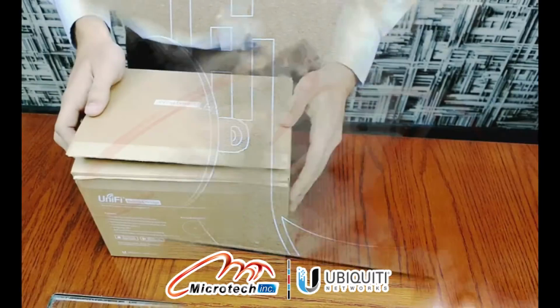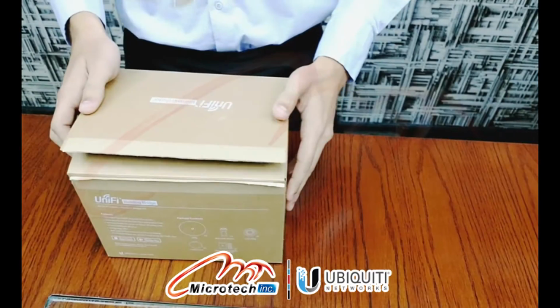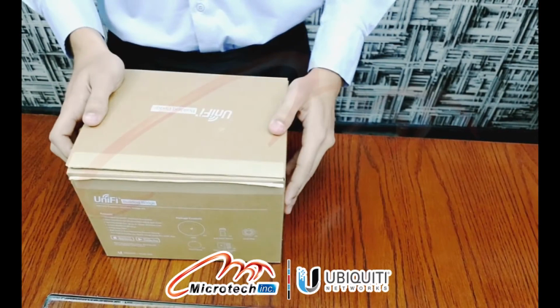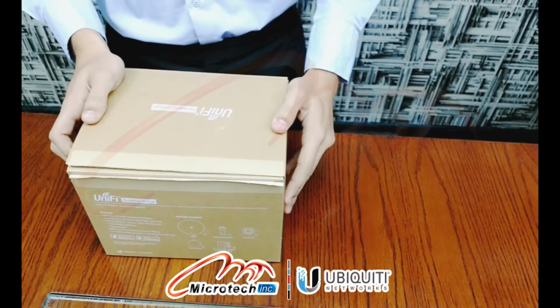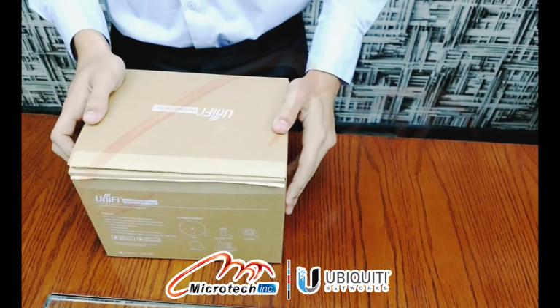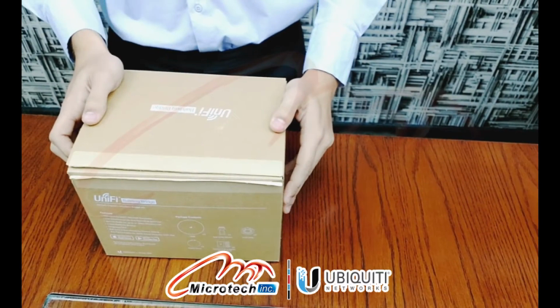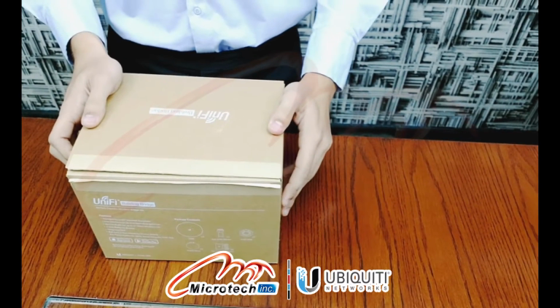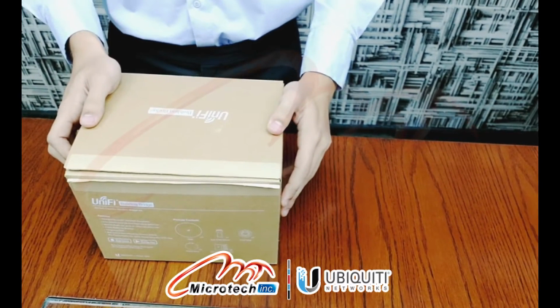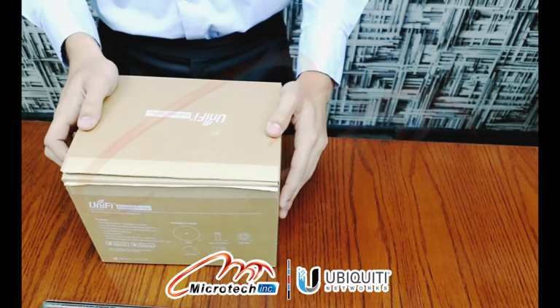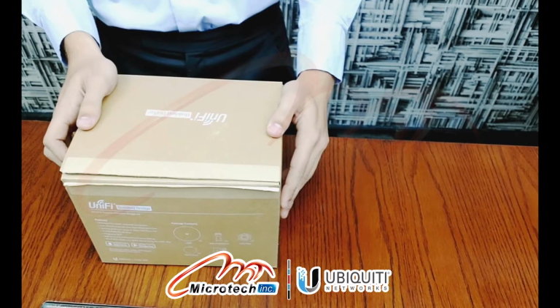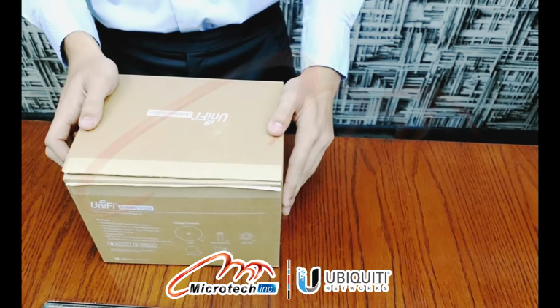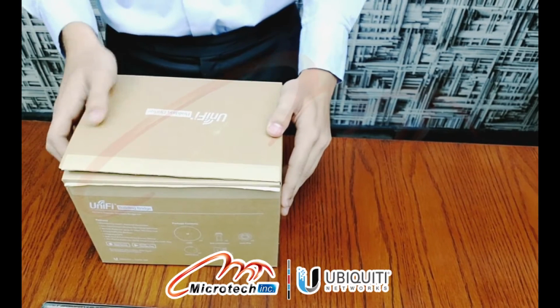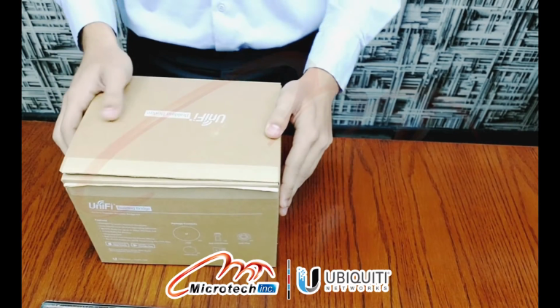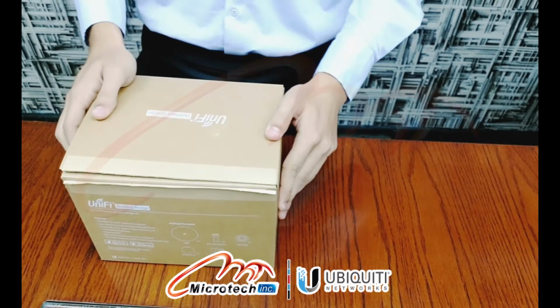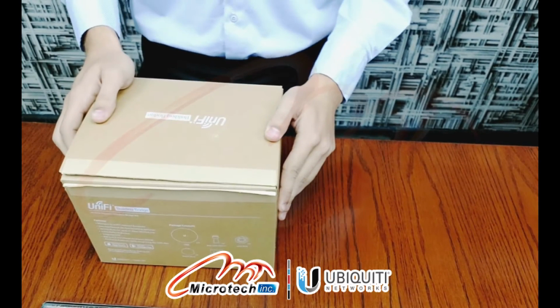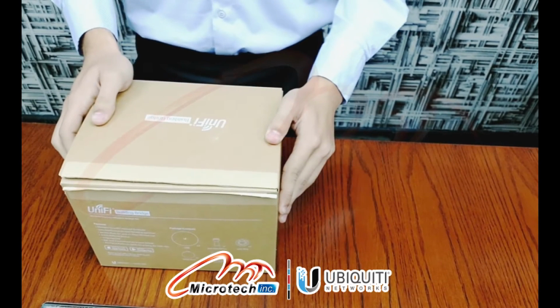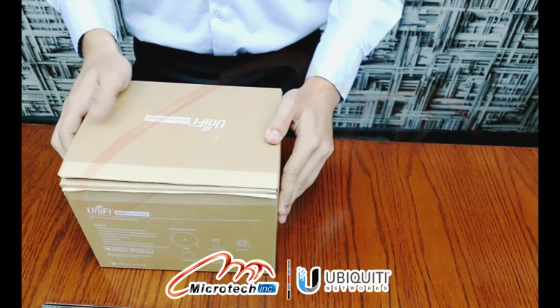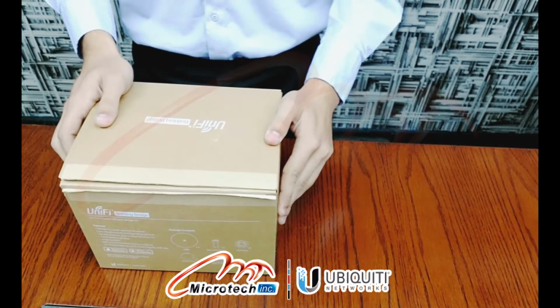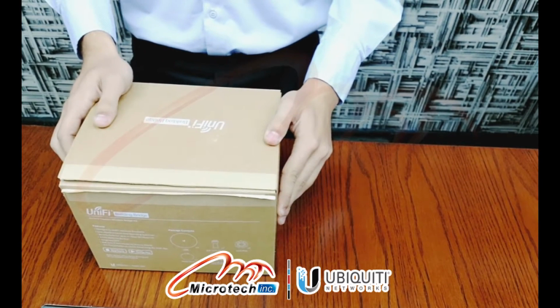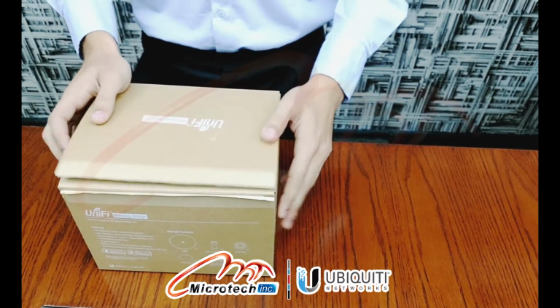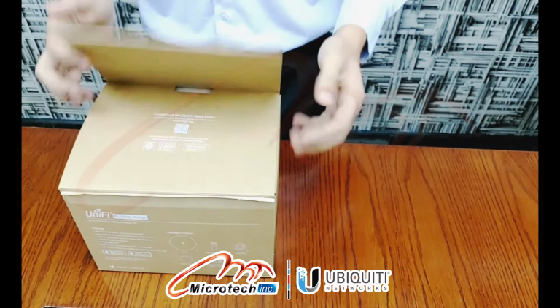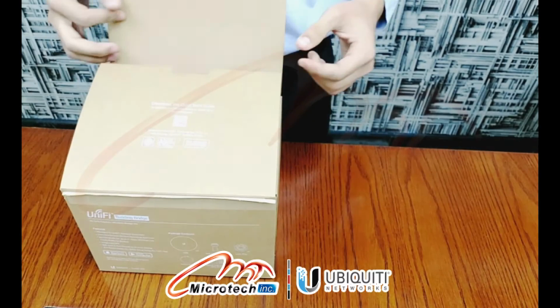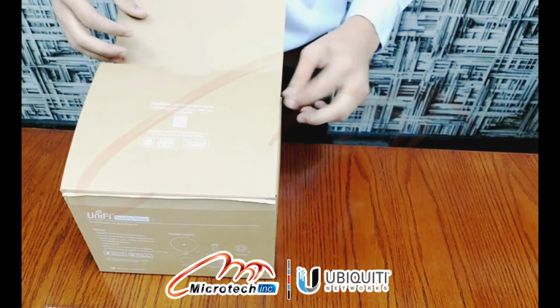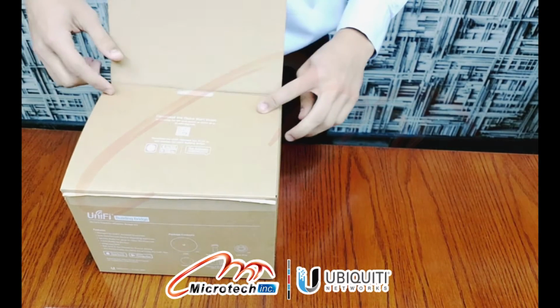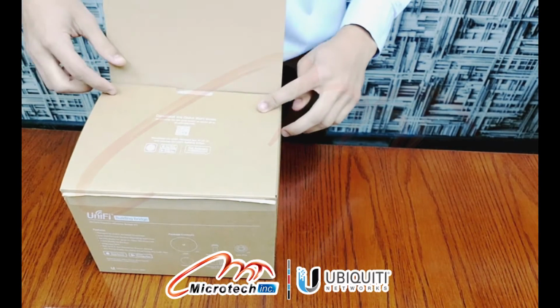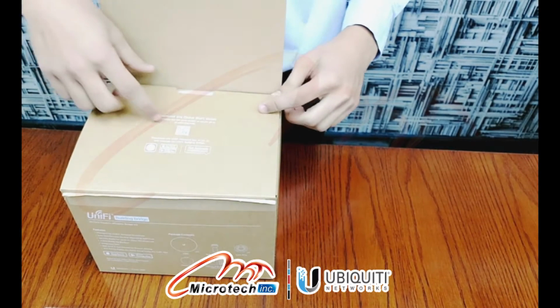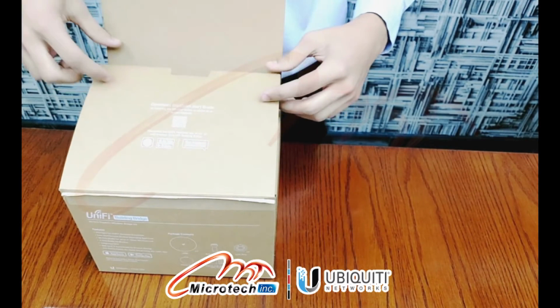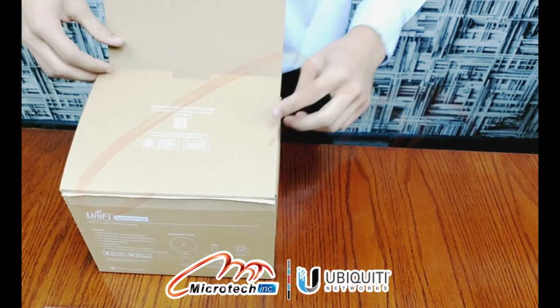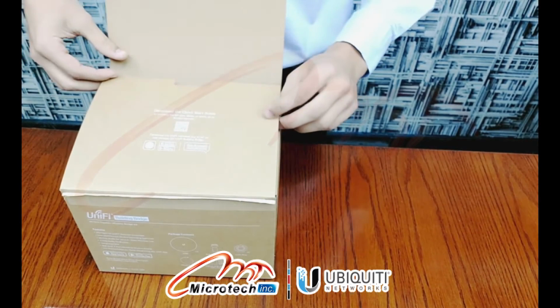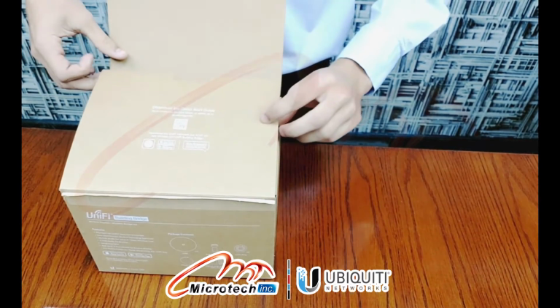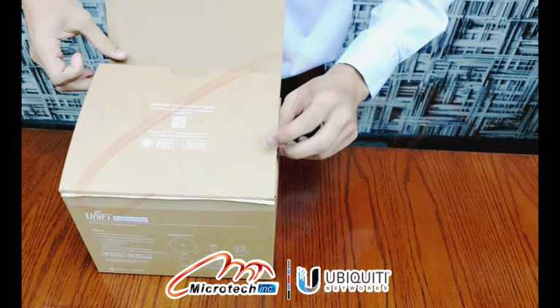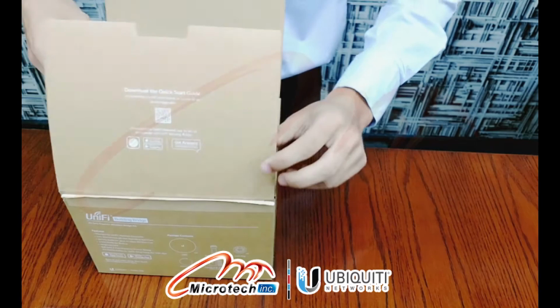Back with another unboxing video over Ubiquiti's brand new product, the Unifi Buildings Edge. Moving forward, this is the quick start guide for the installation.